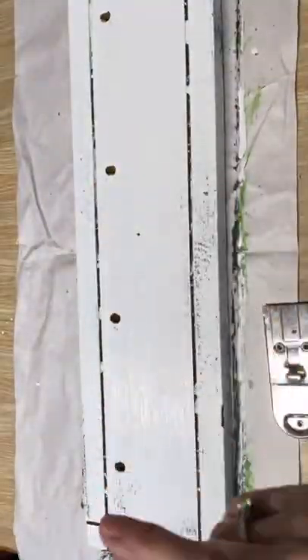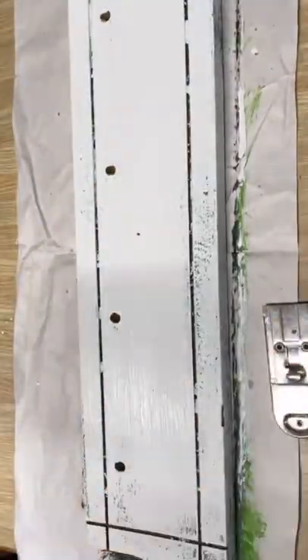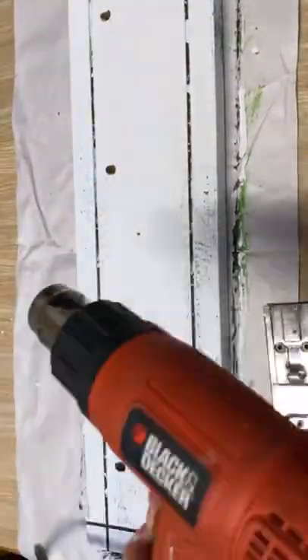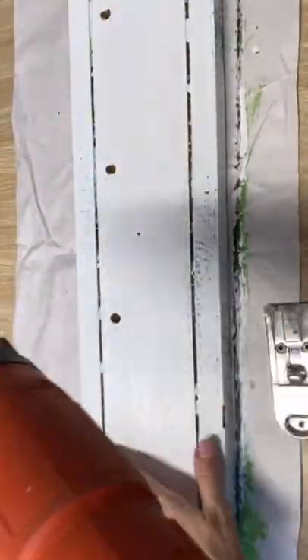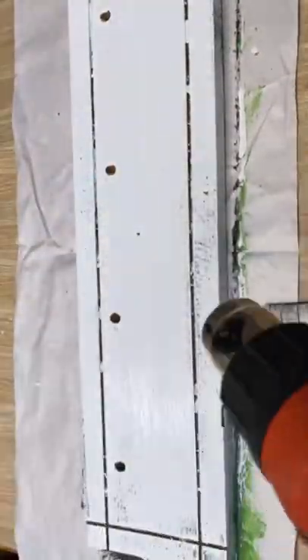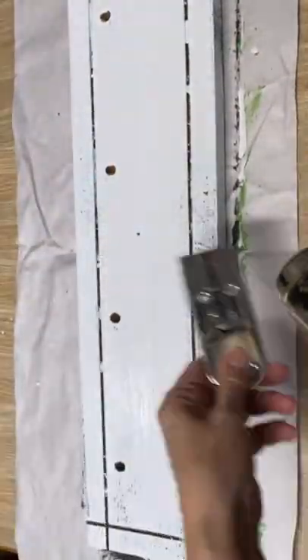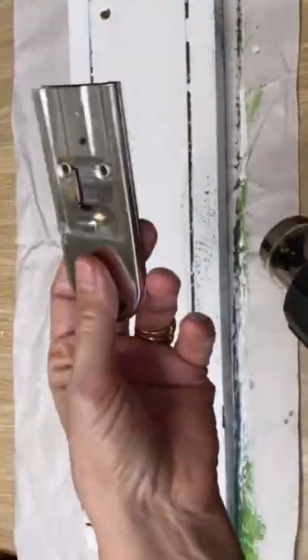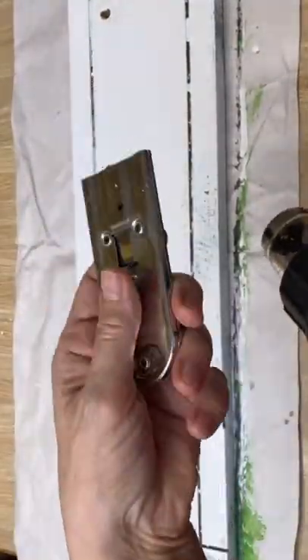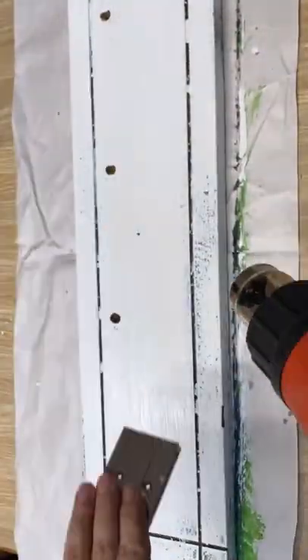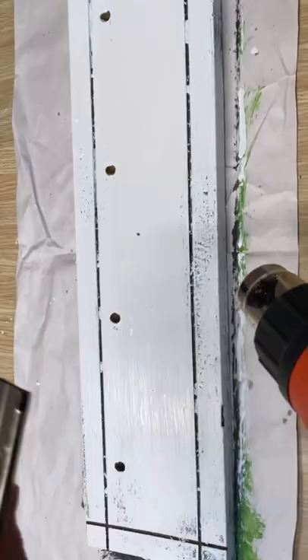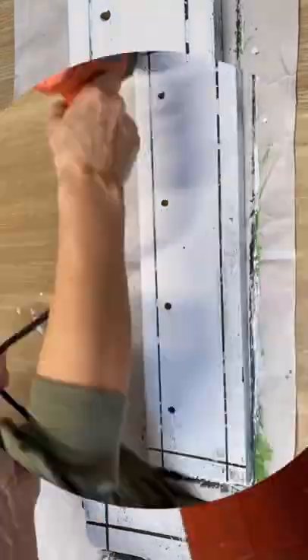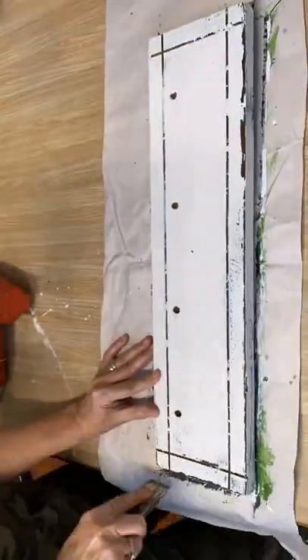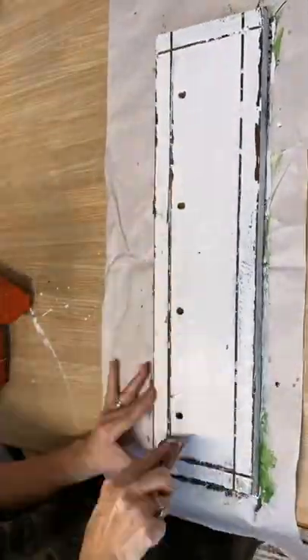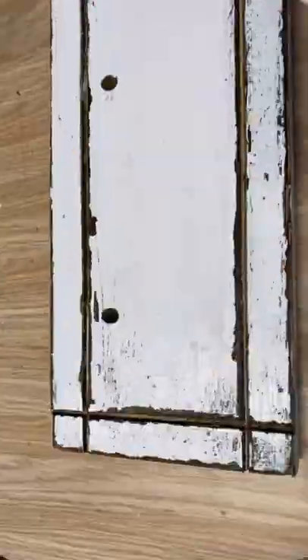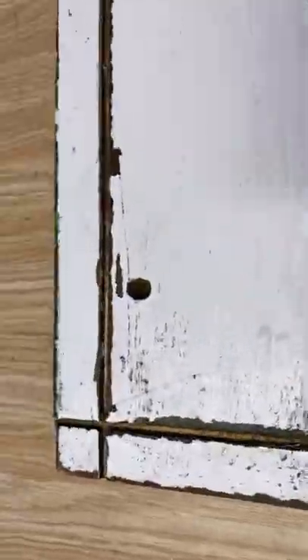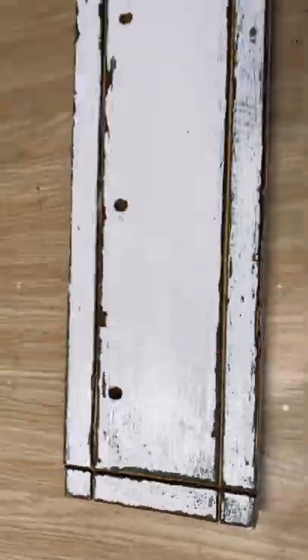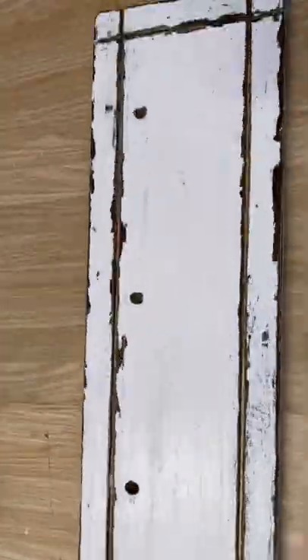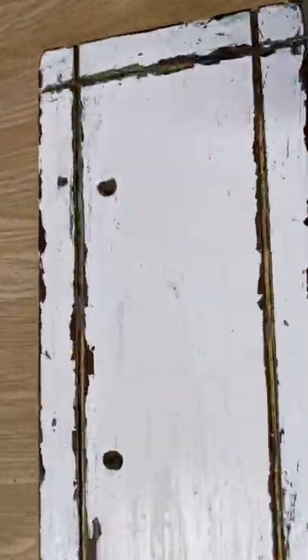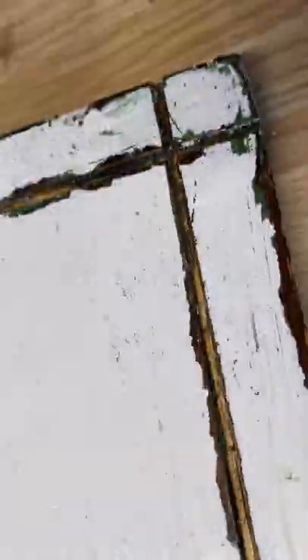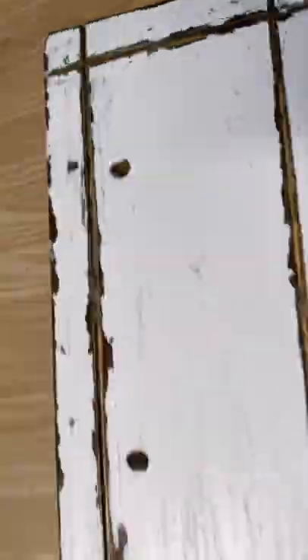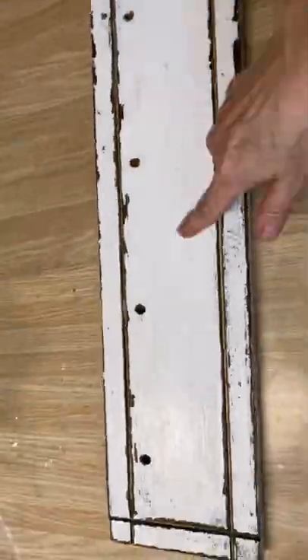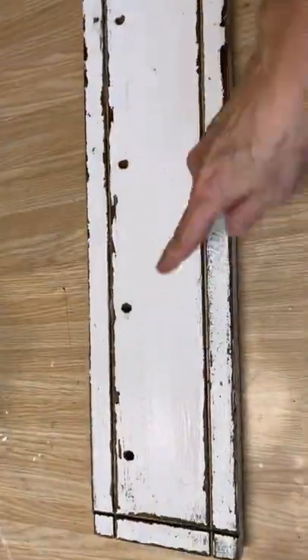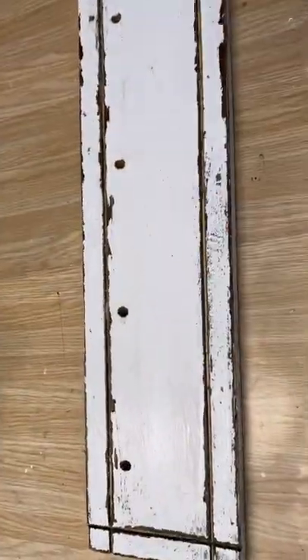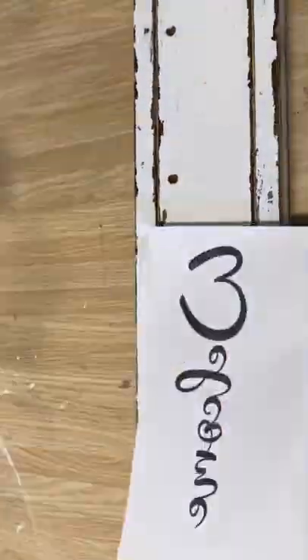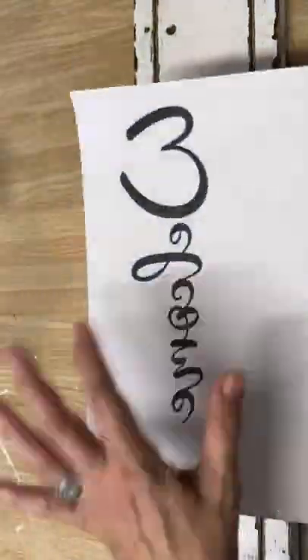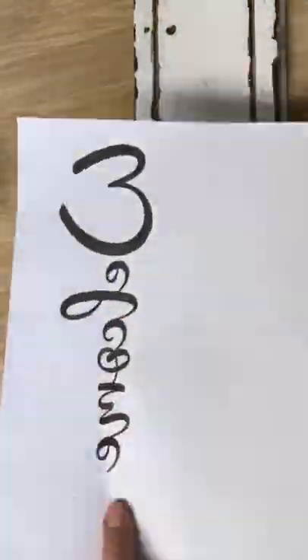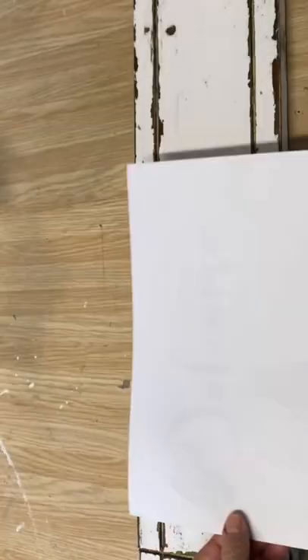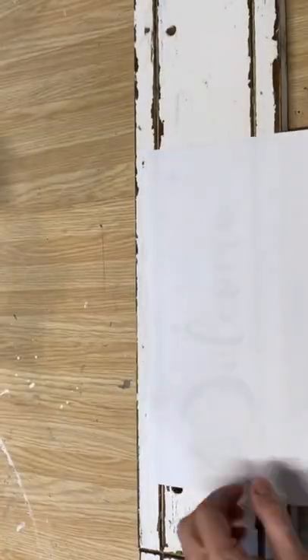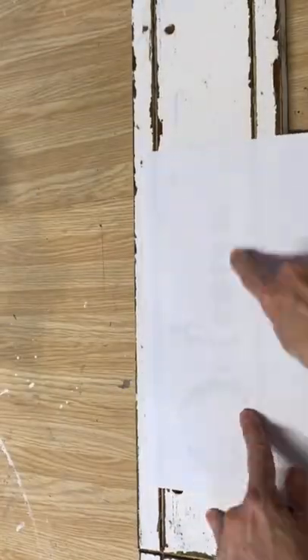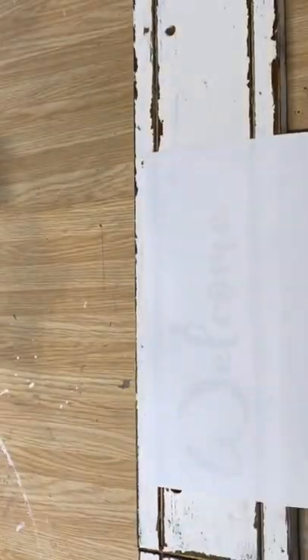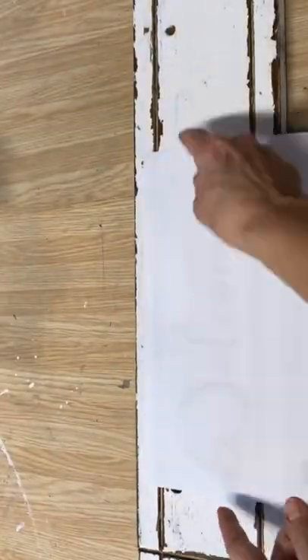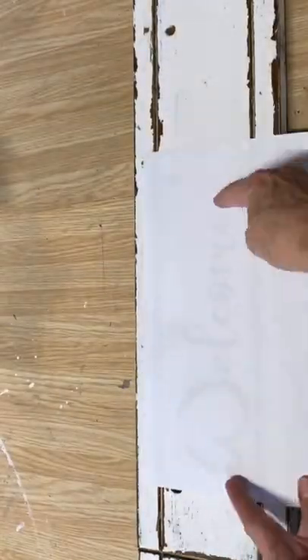I'm going to let that white chalk paint dry completely, and then I'm going to take my heat gun, warm up that wax, and then scrape away, and you are left with a distressed finish that looks fantastic.